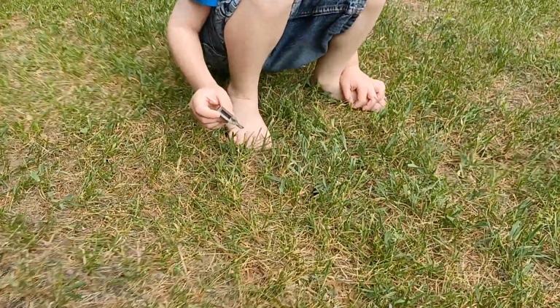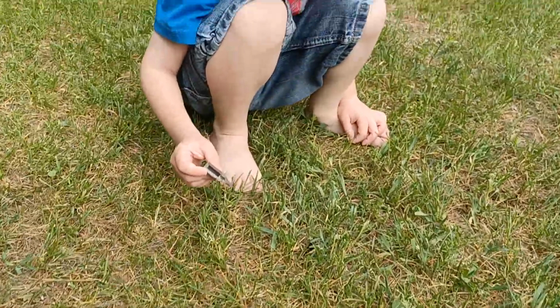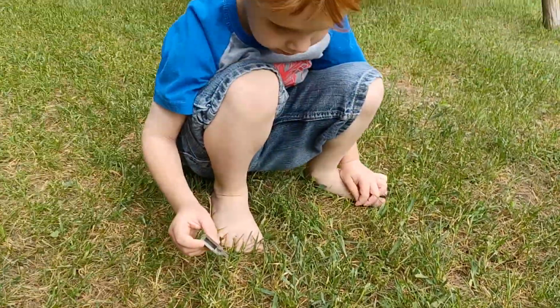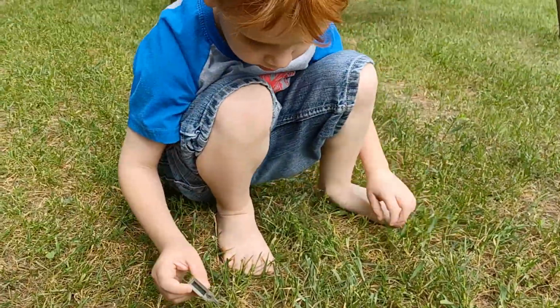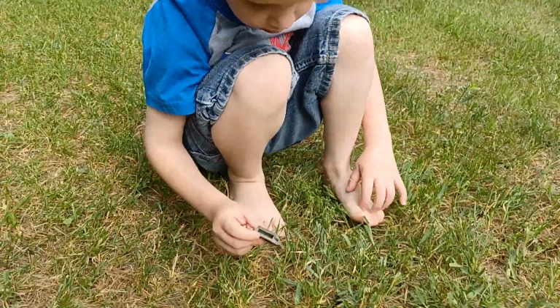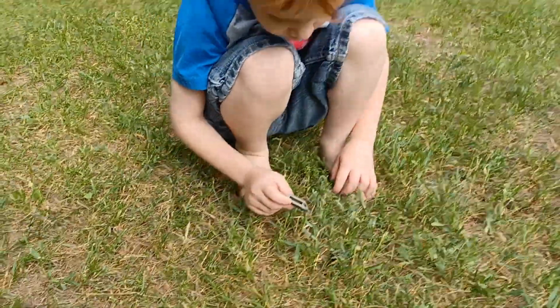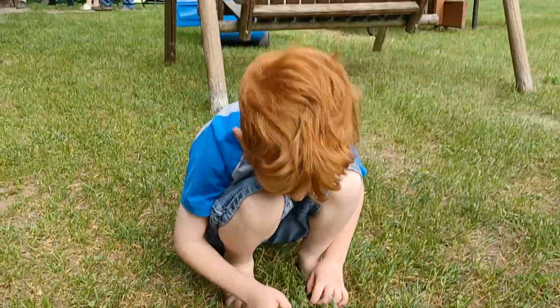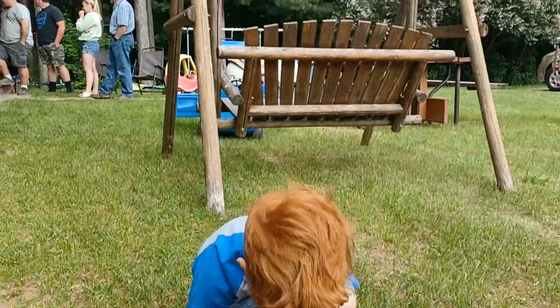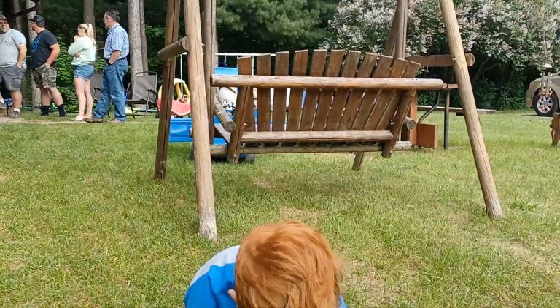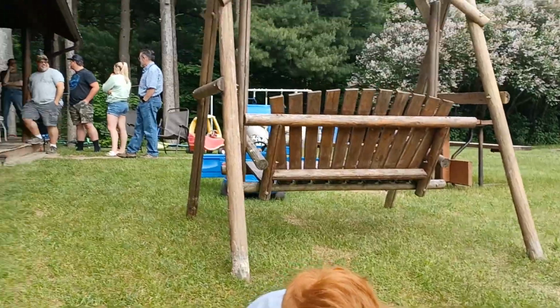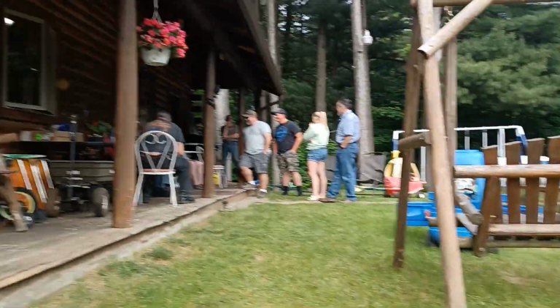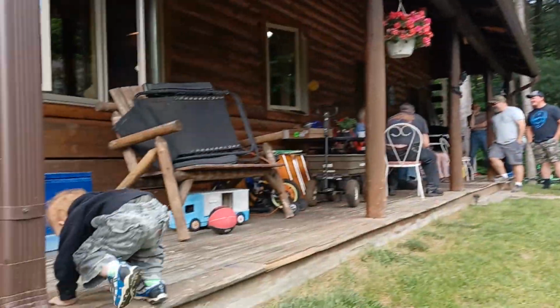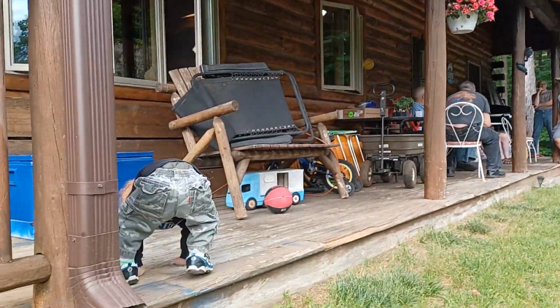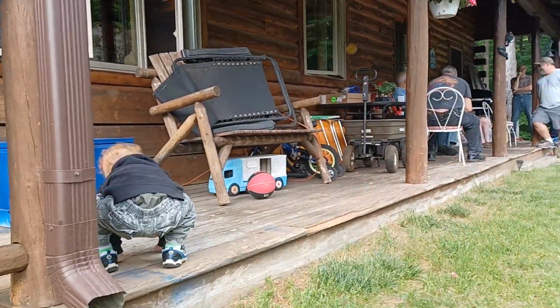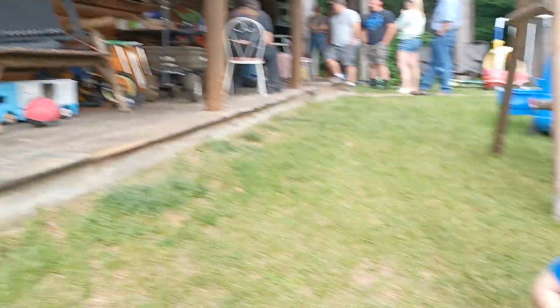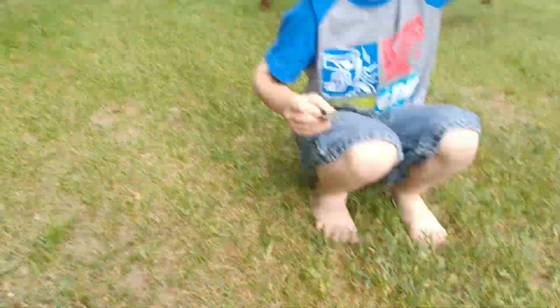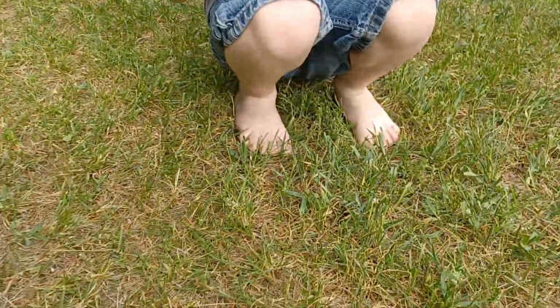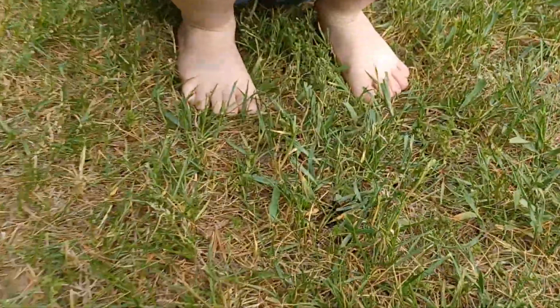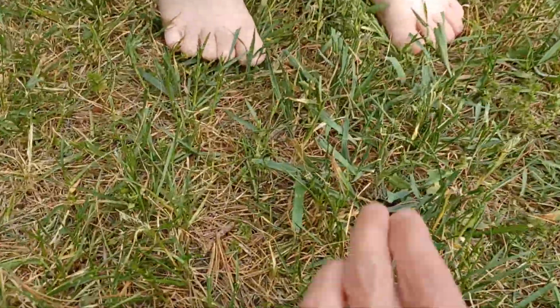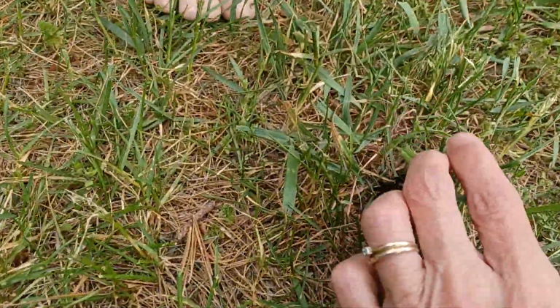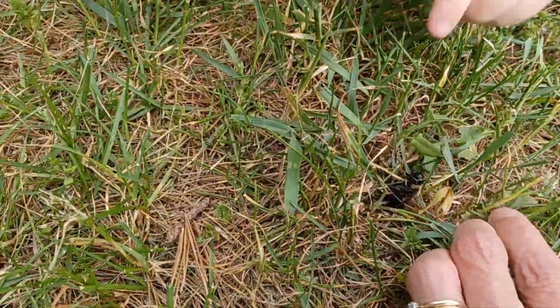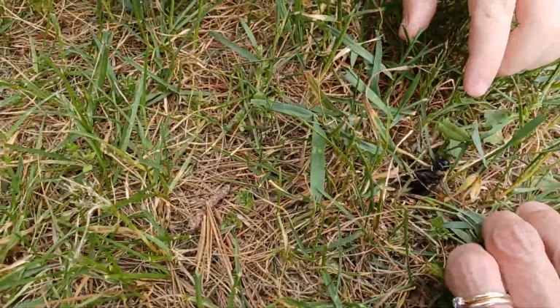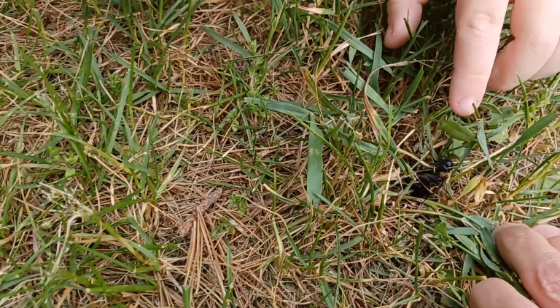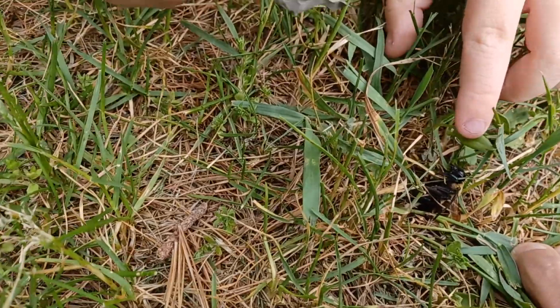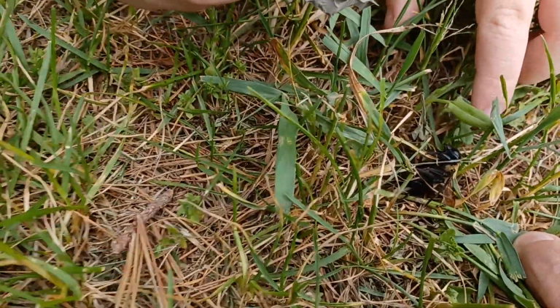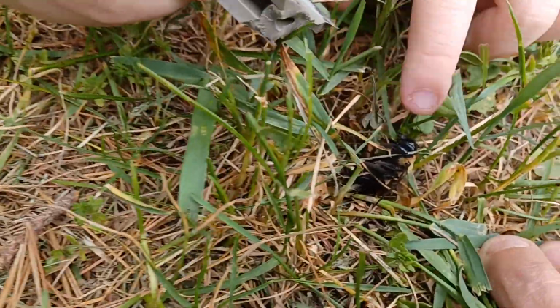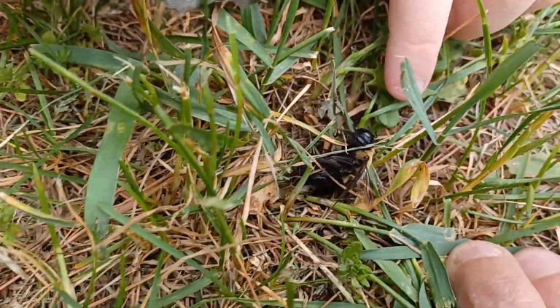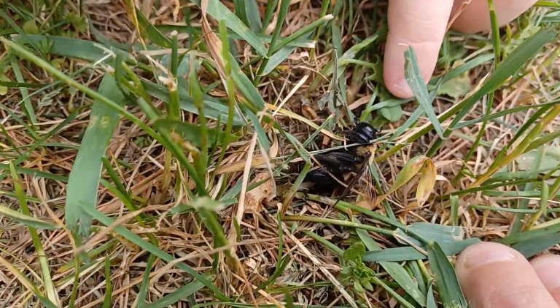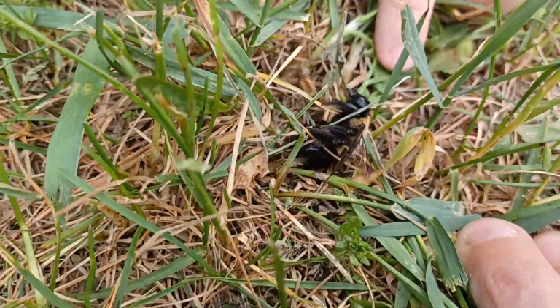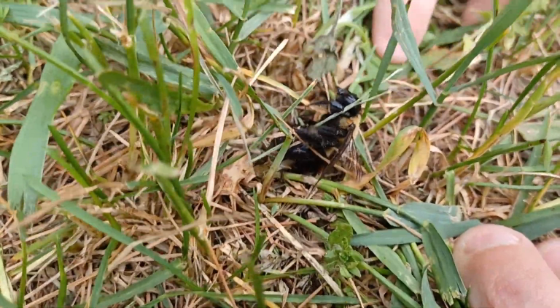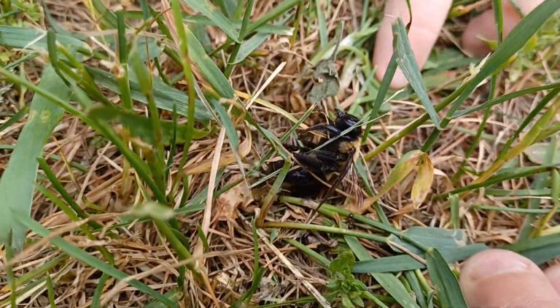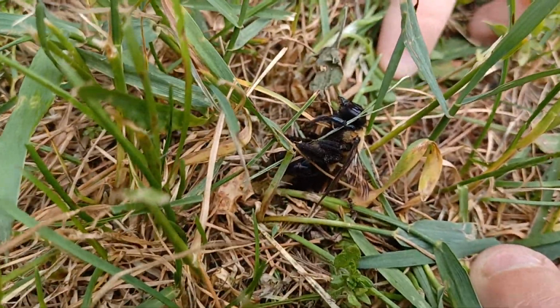Yeah, we checked it out, didn't we, Willie? We wanted to make sure nobody got stung. Its arm is like this. Okay, keep your fingers back. We're going to show our friends how the ants are eating it.